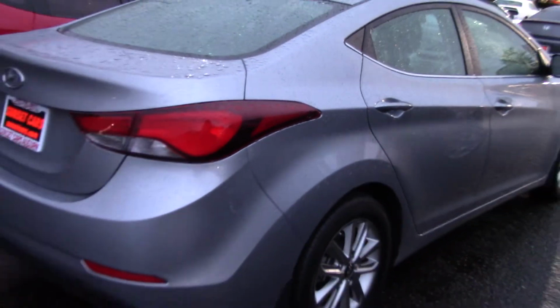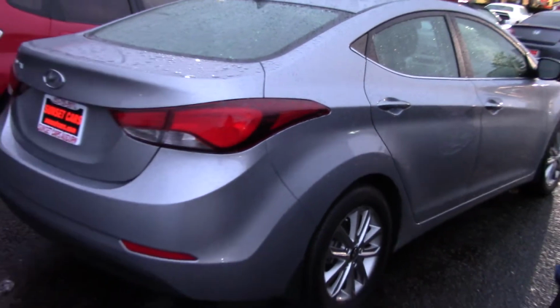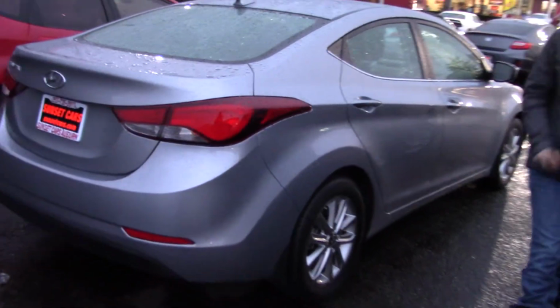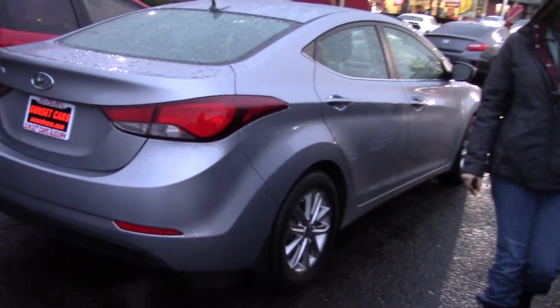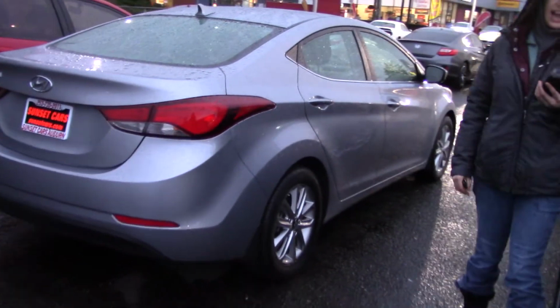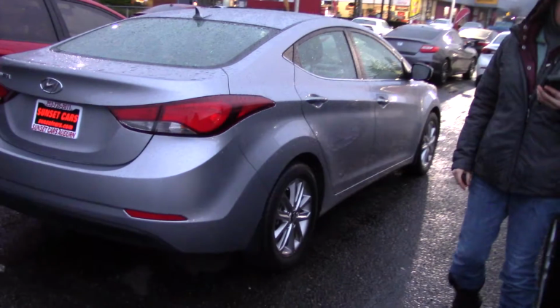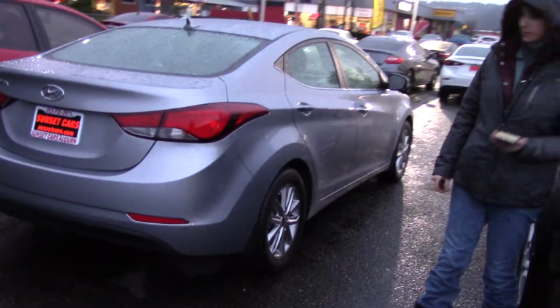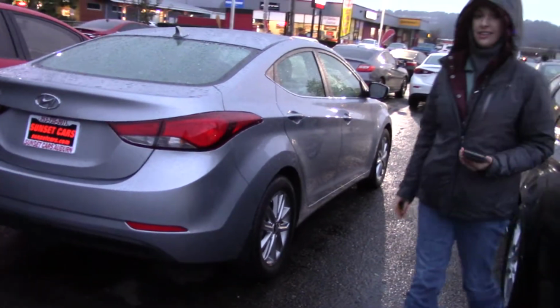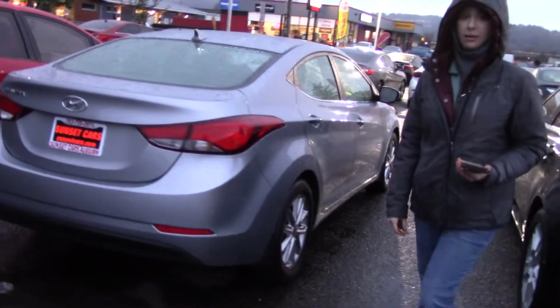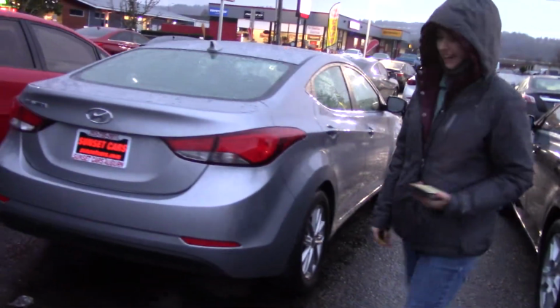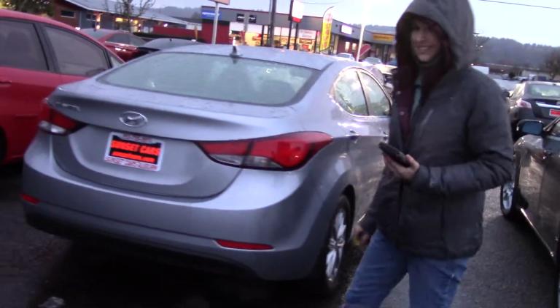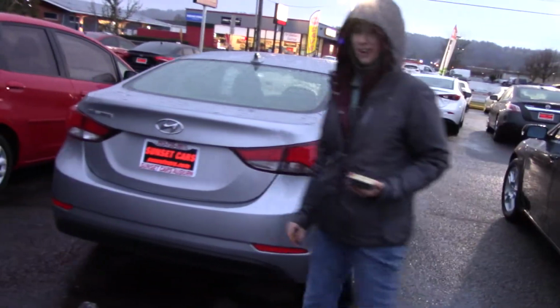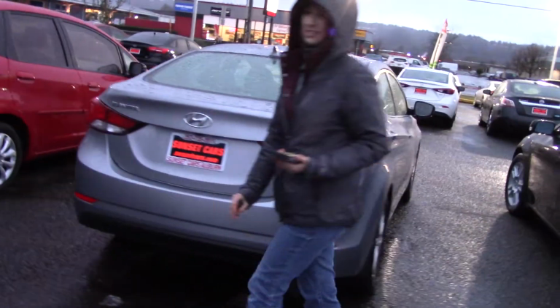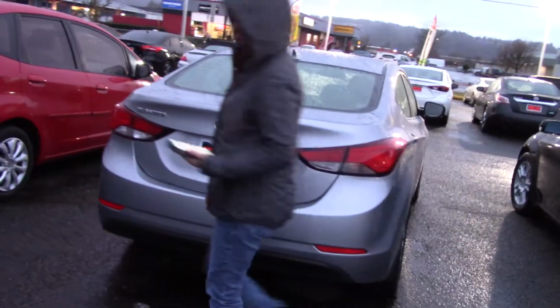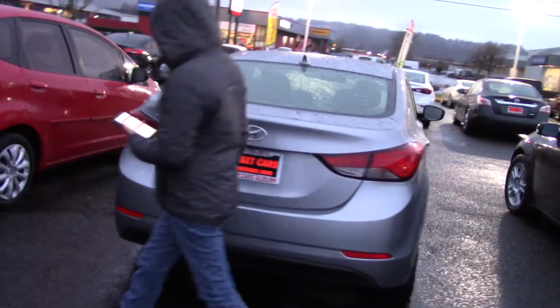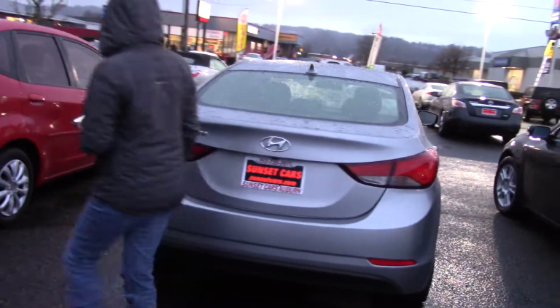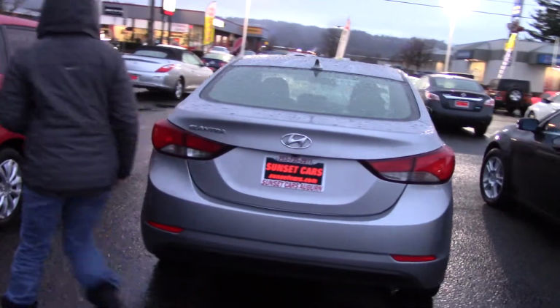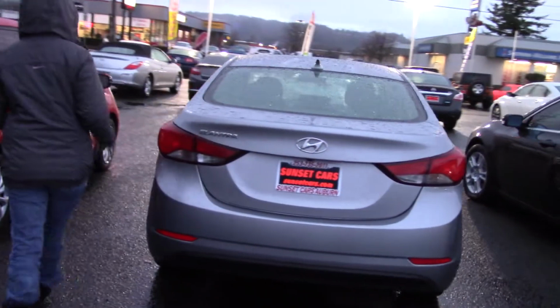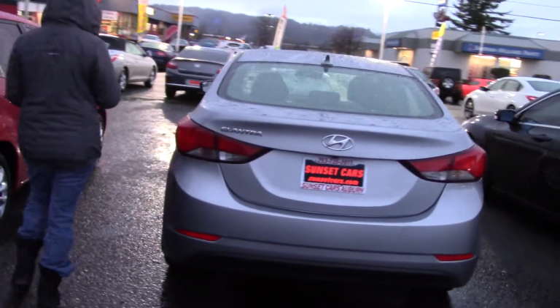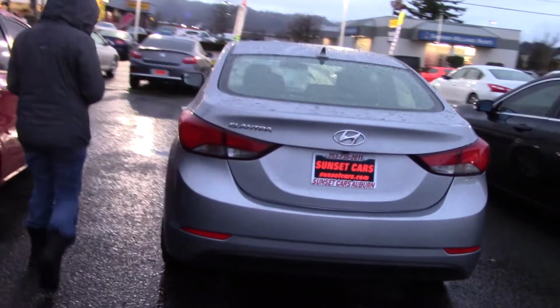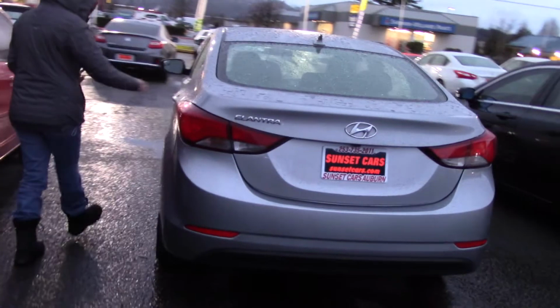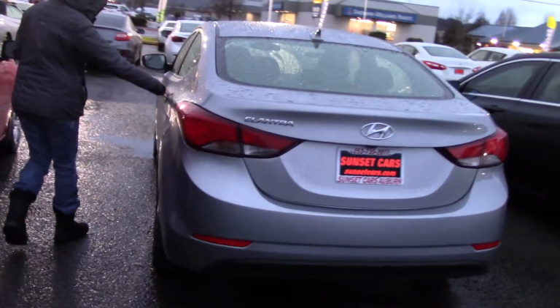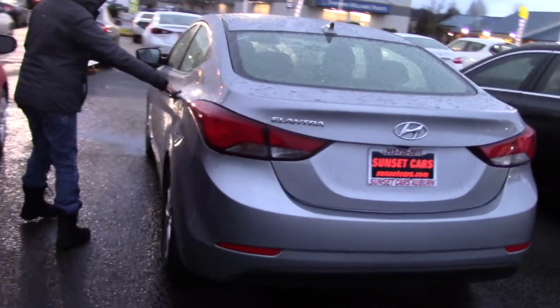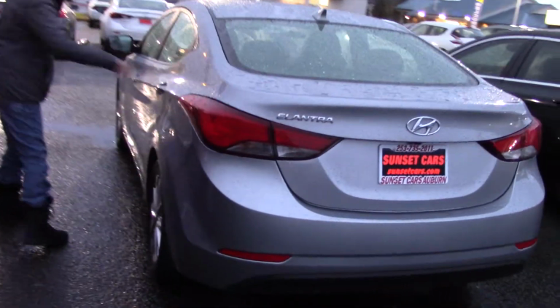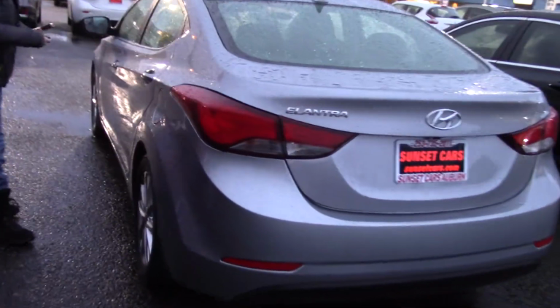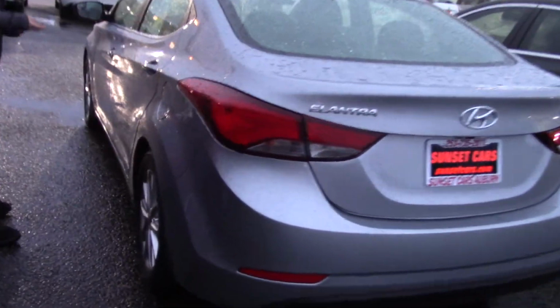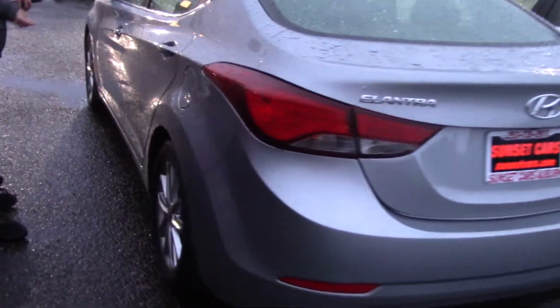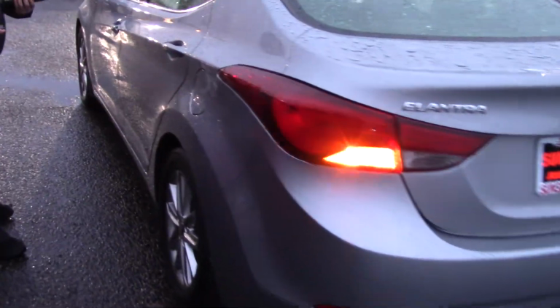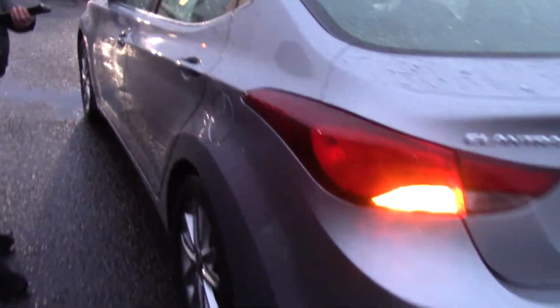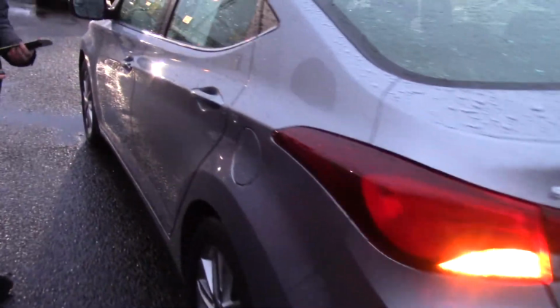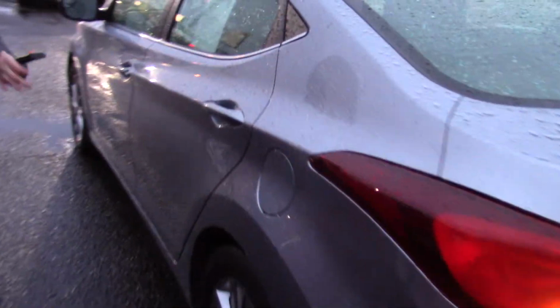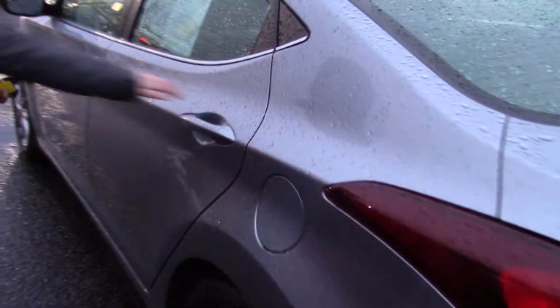It gets 38 highway miles per gallon to start with, and has a clean Carfax history report. Four doors with clean silver gray paint, and a multi-function remote with keyless entry.